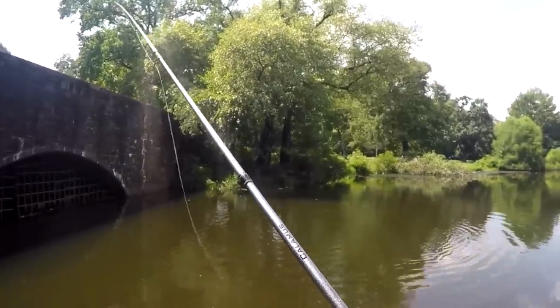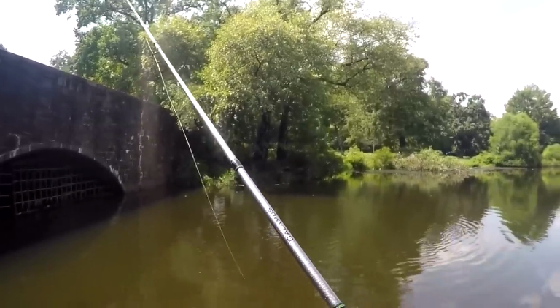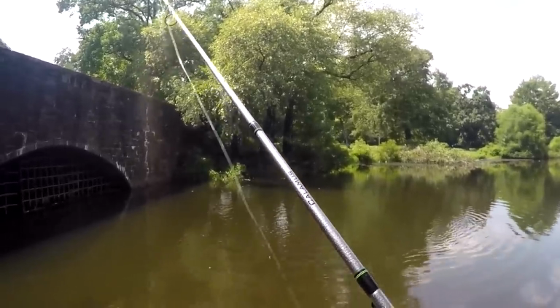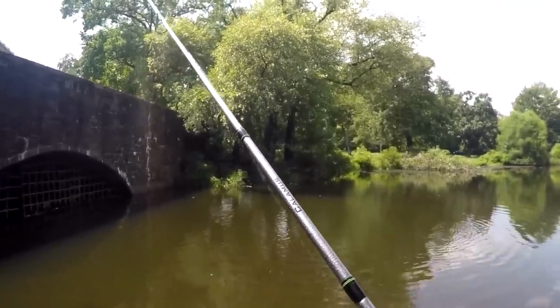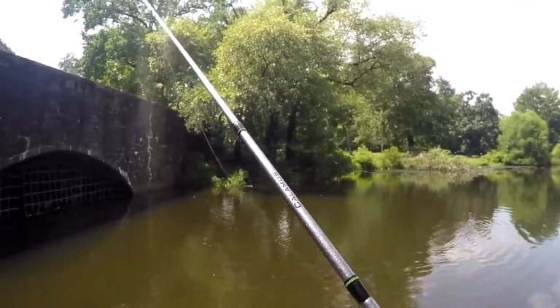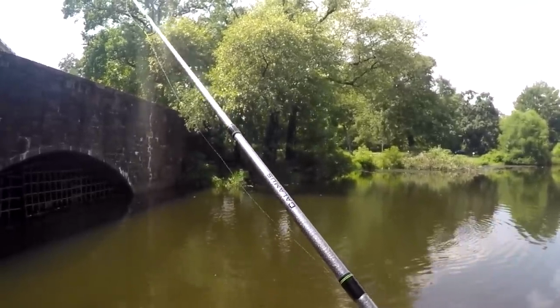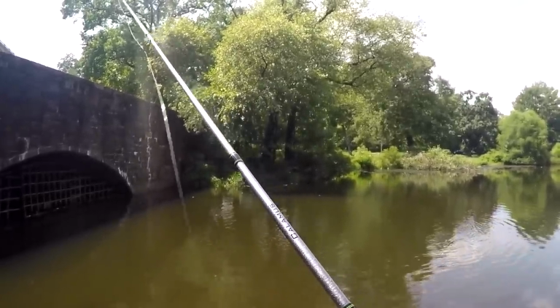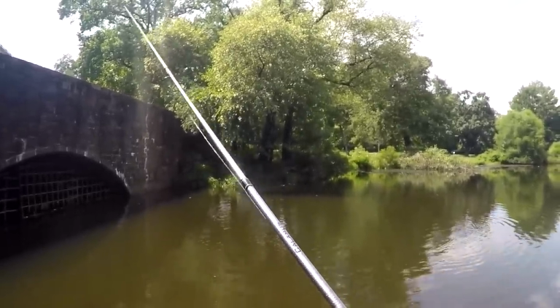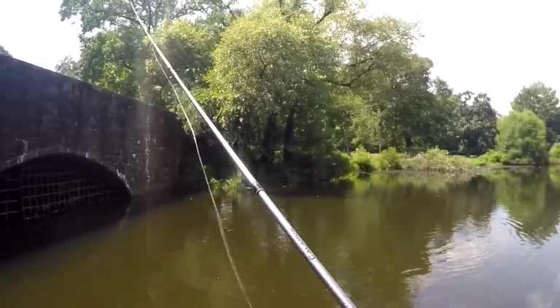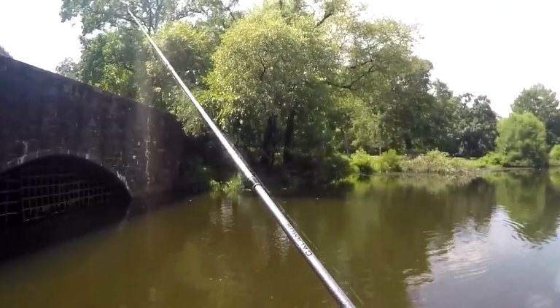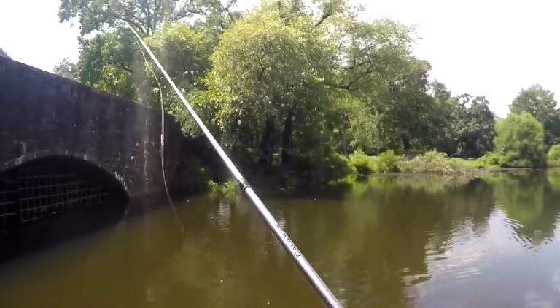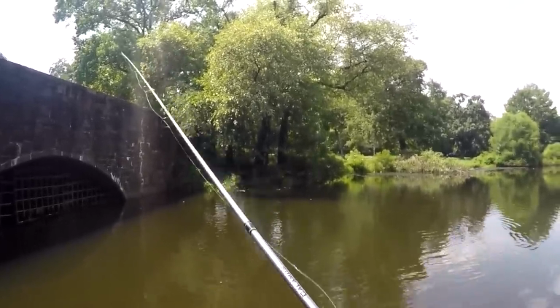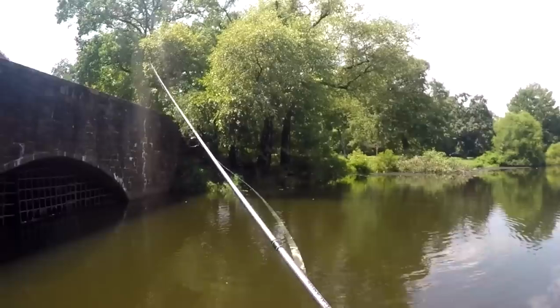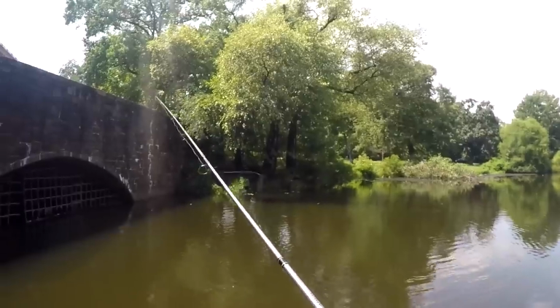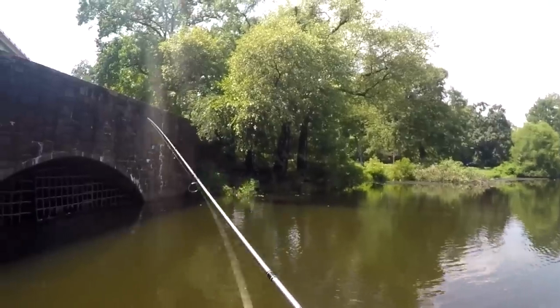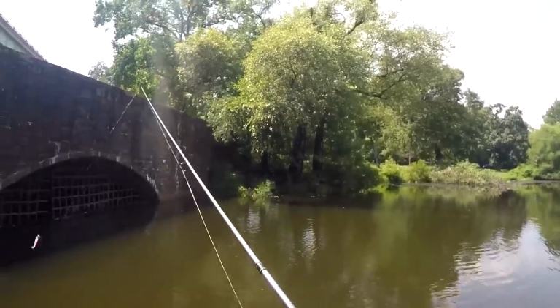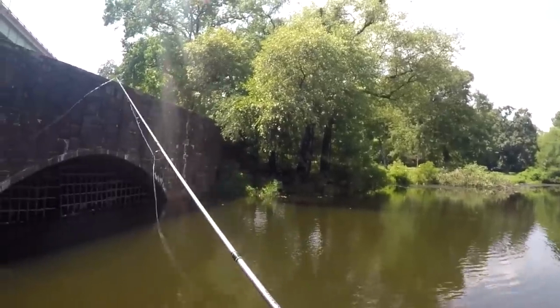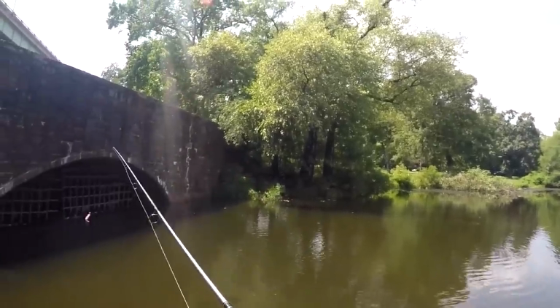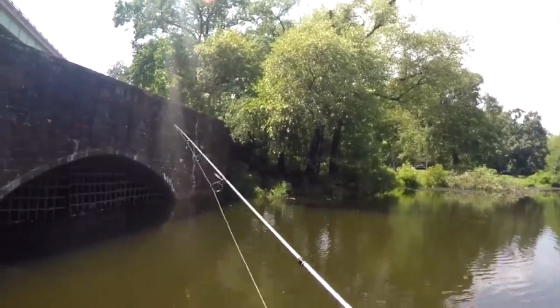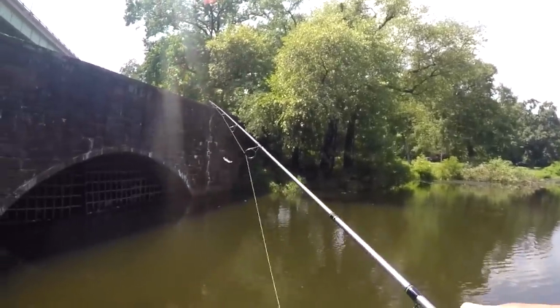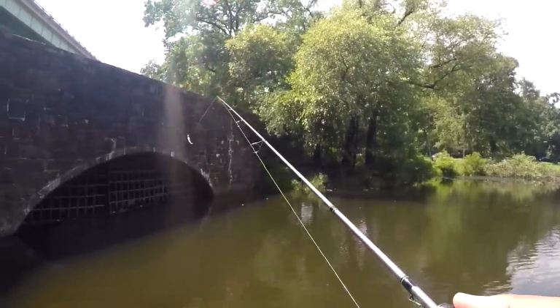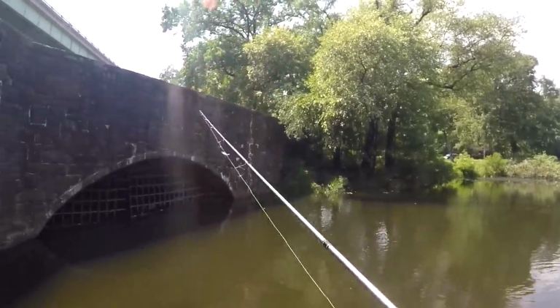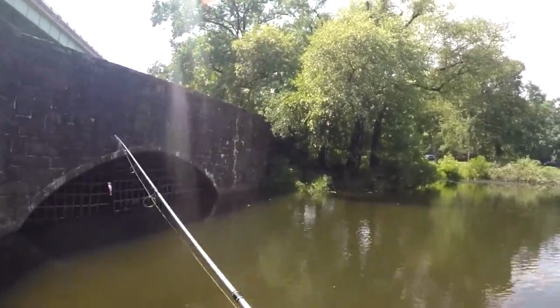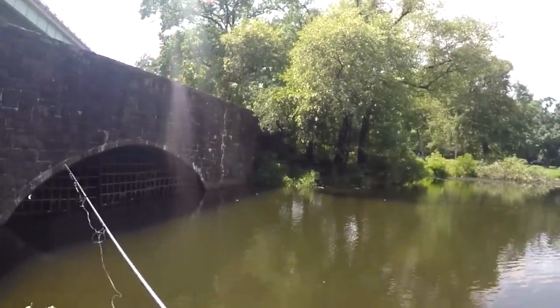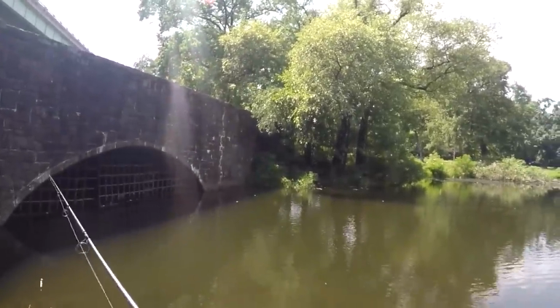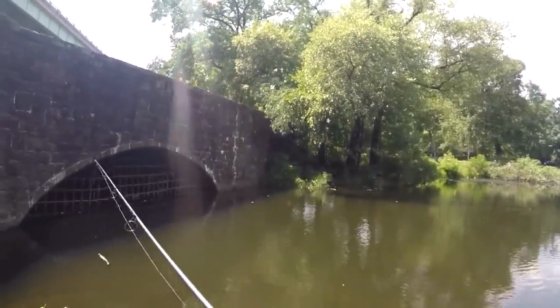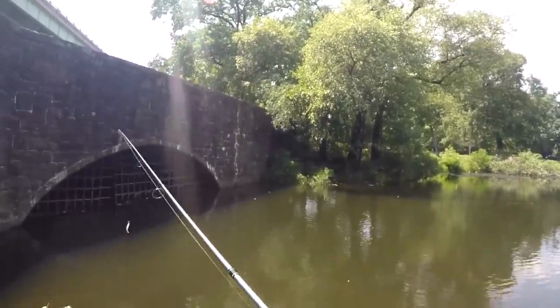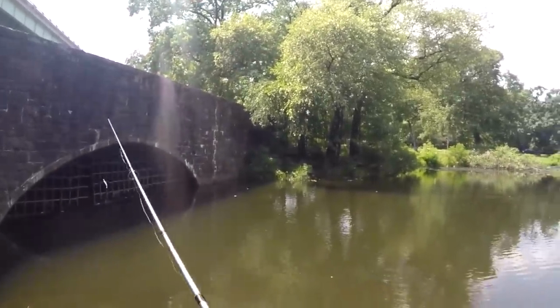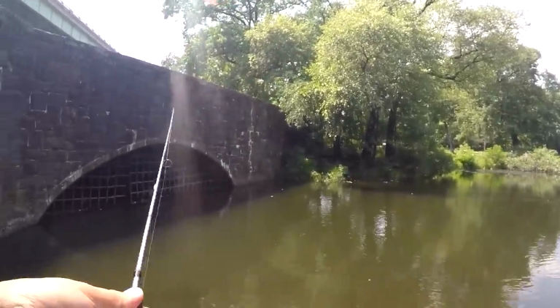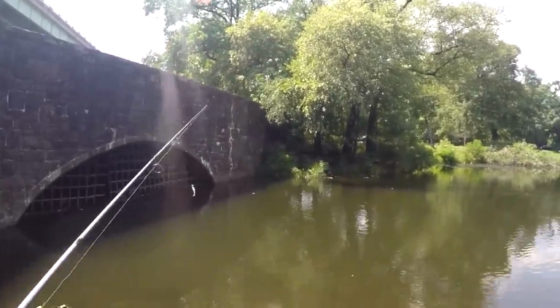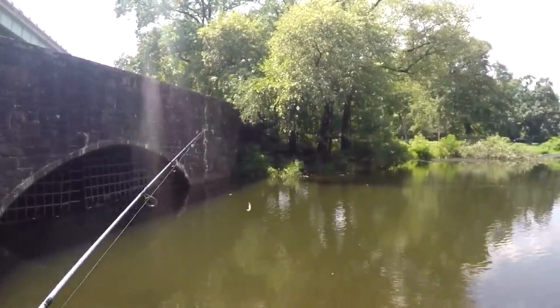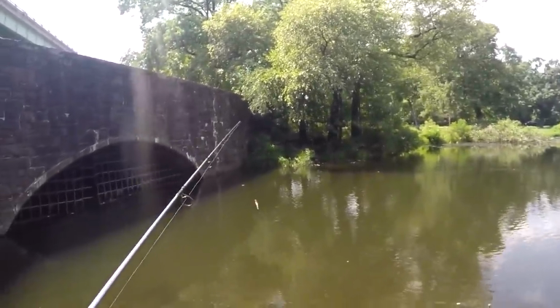Oh, that was a bass — I think it was going after the dragonfly. Something just splashed inside of here too. That's crazy.